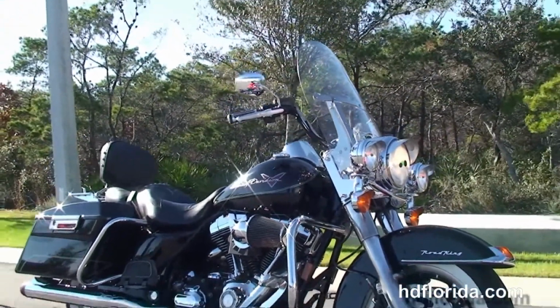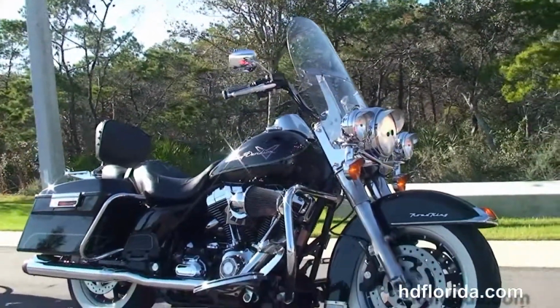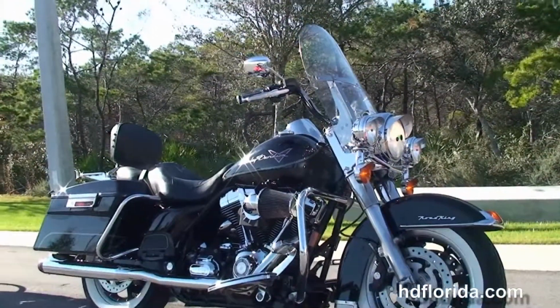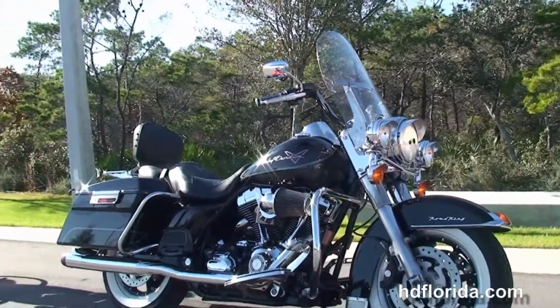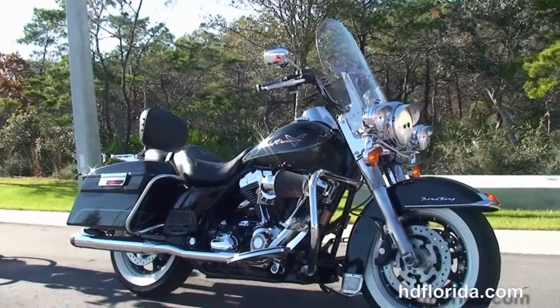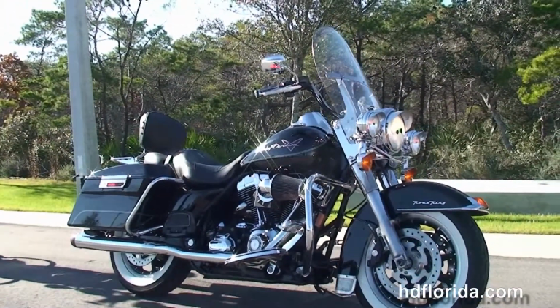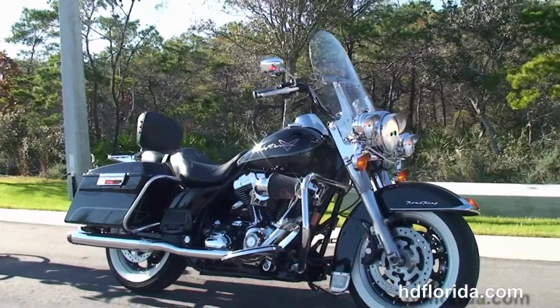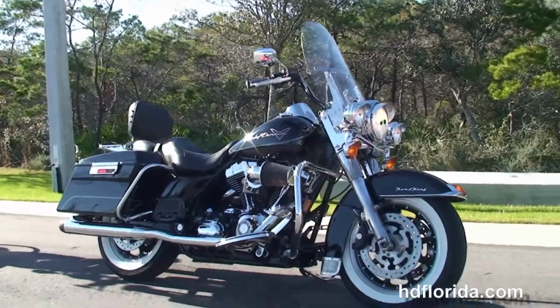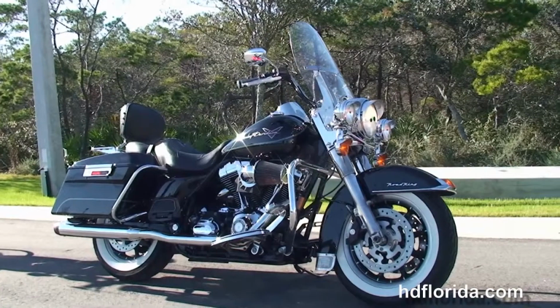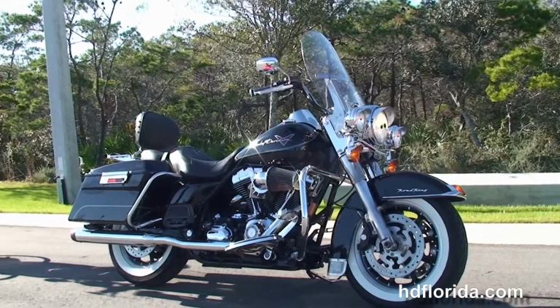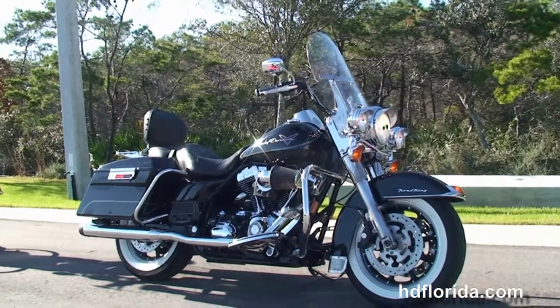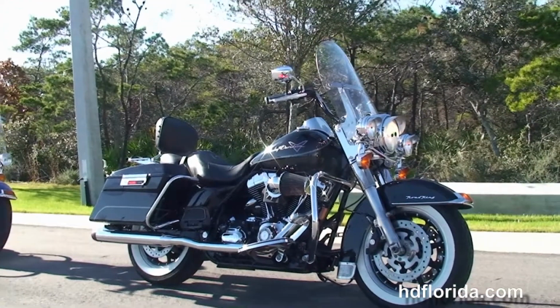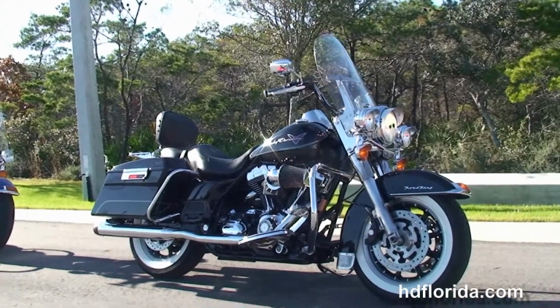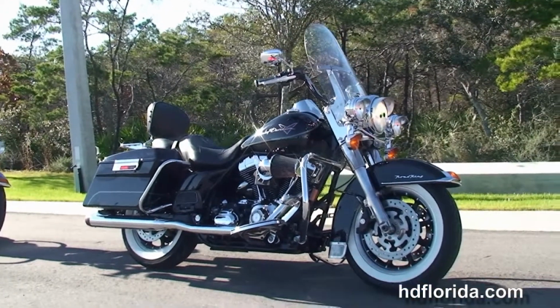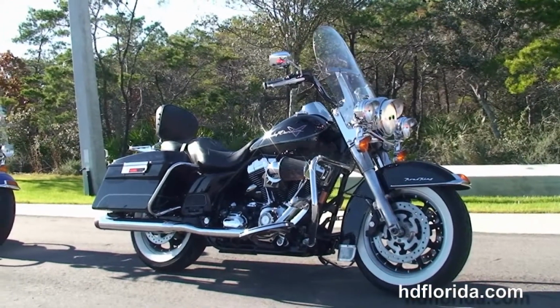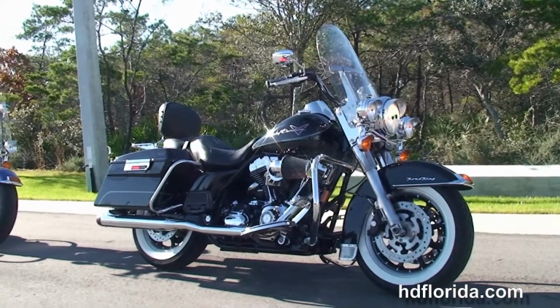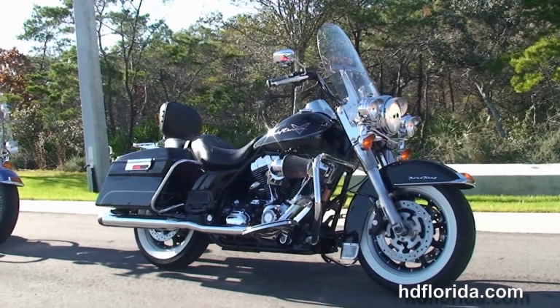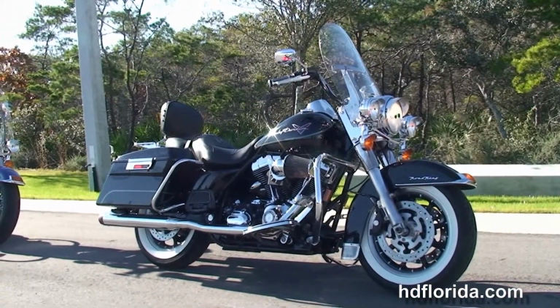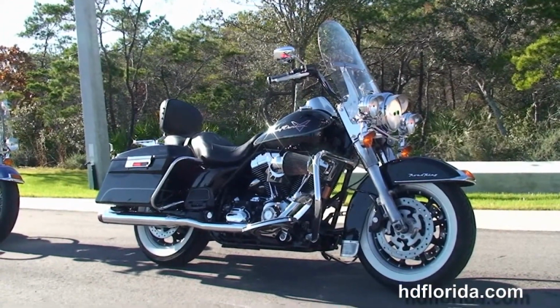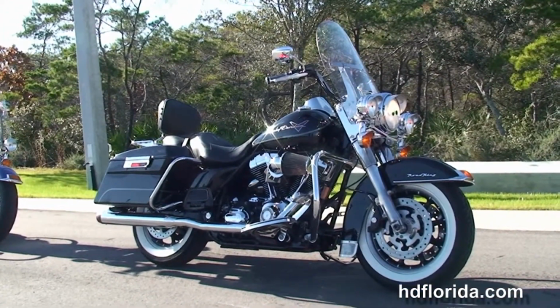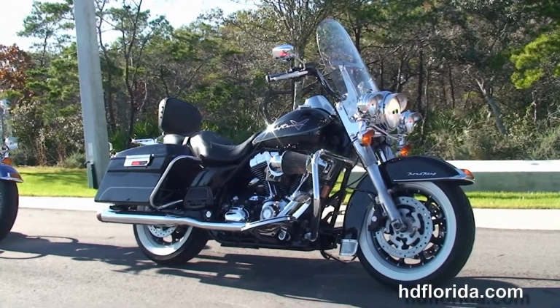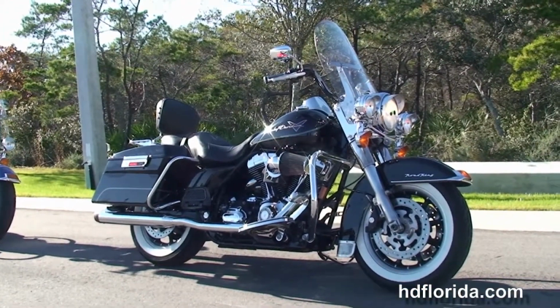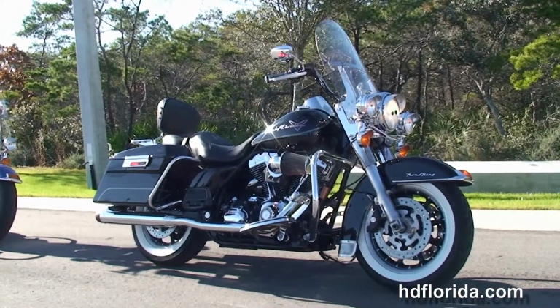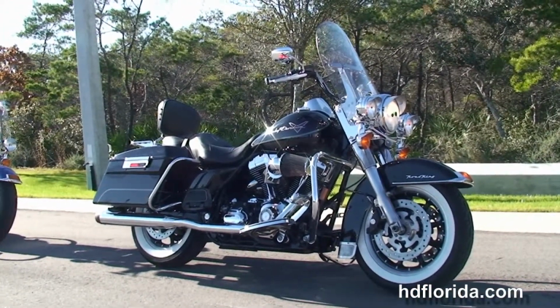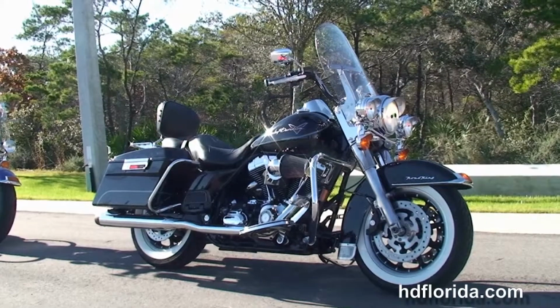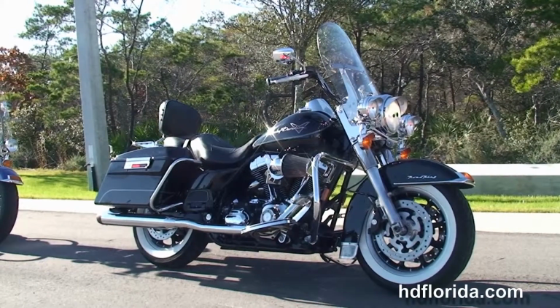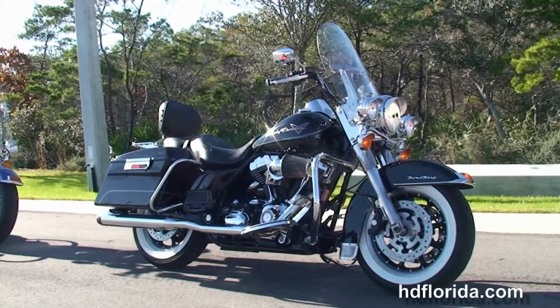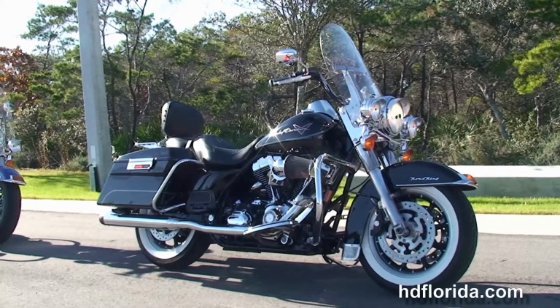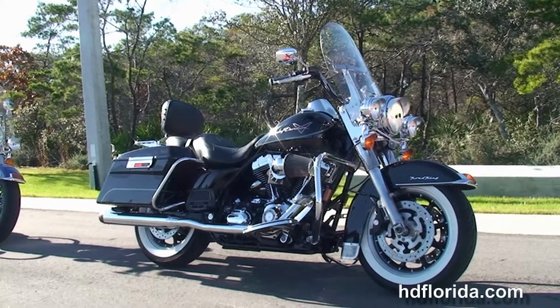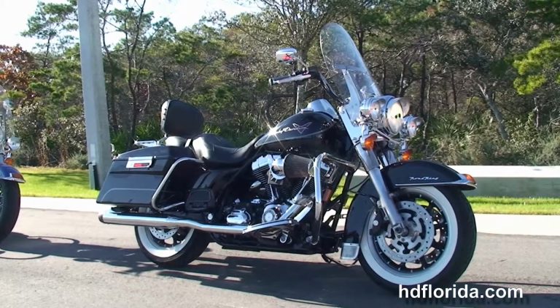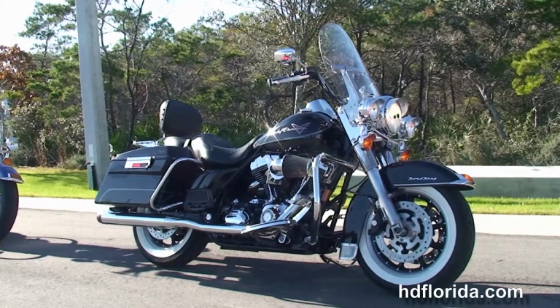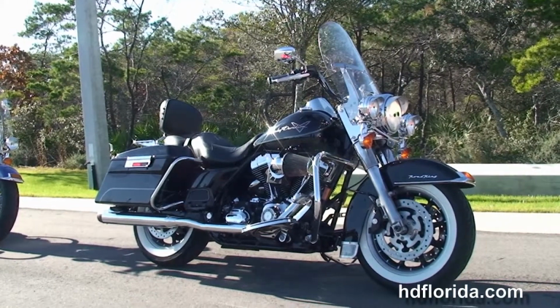Here at the world-famous Harley-Davidson Panama City Beach, all our bikes are fully serviced and safety inspected. We take anything on trade — cars, boats, campers, guns, jewelry, artwork — you name it, we take it as long as we don't have to feed it.